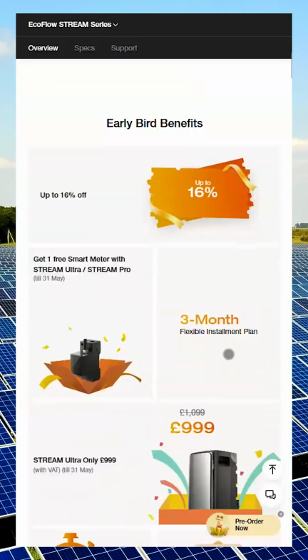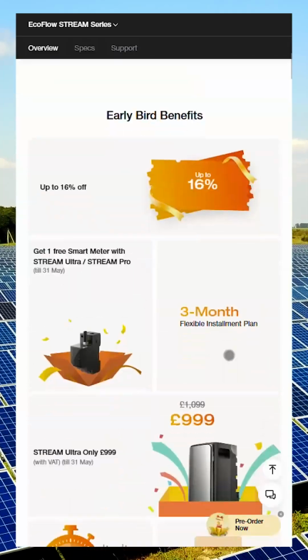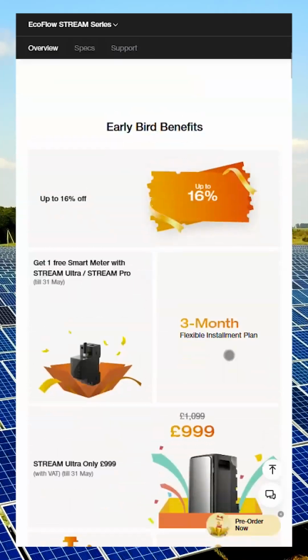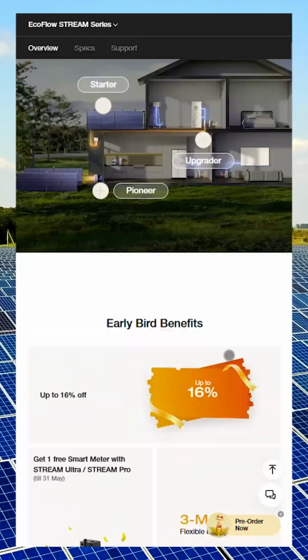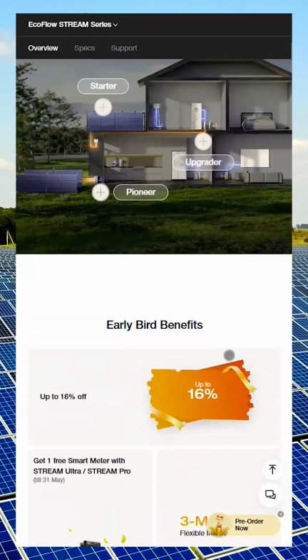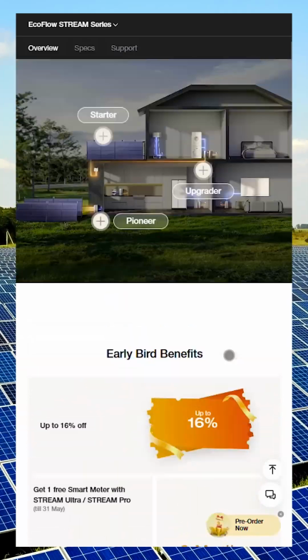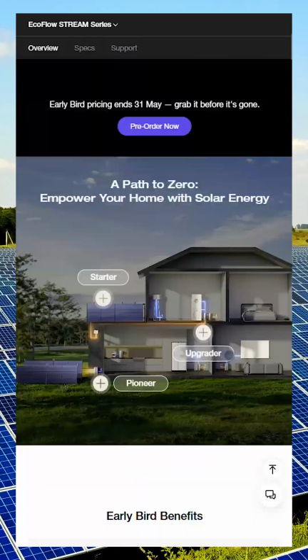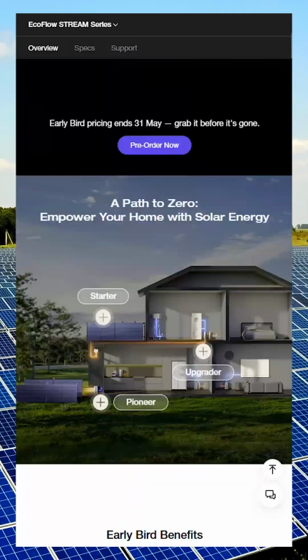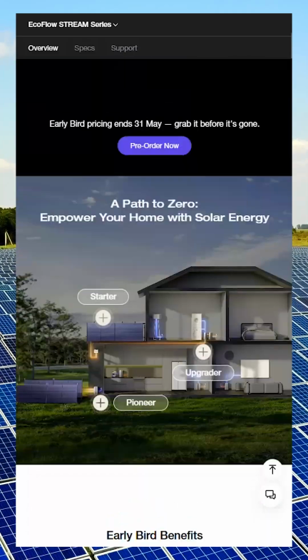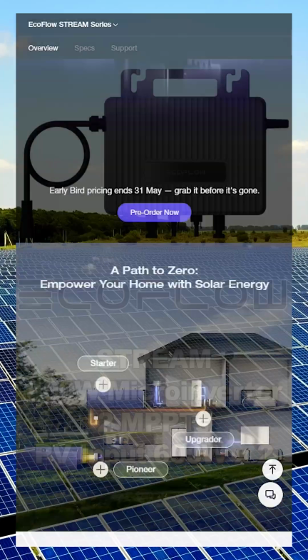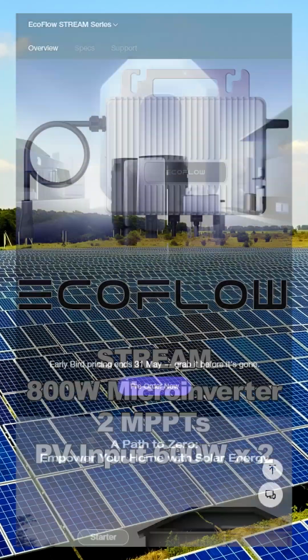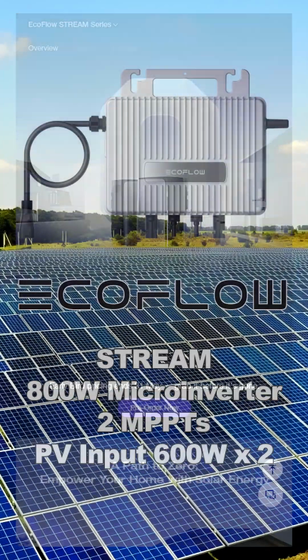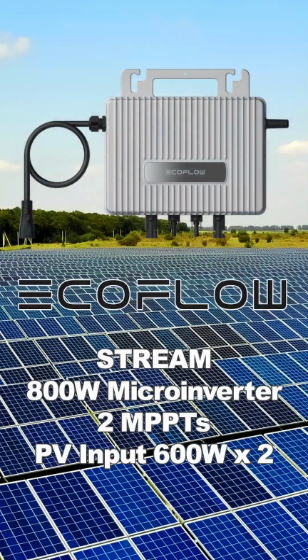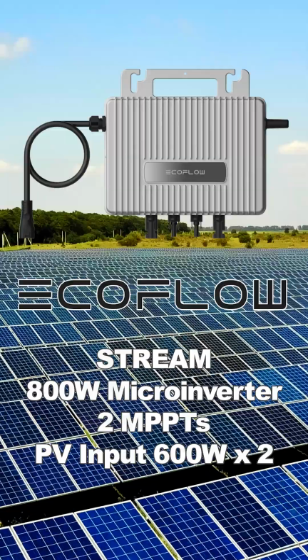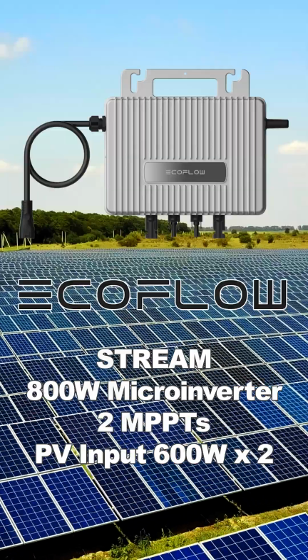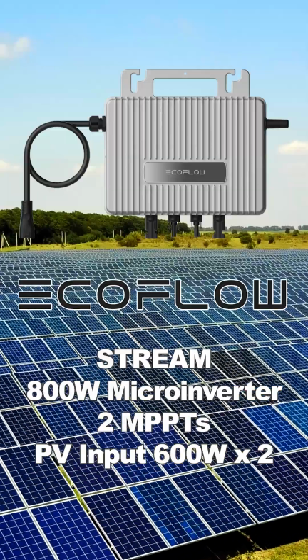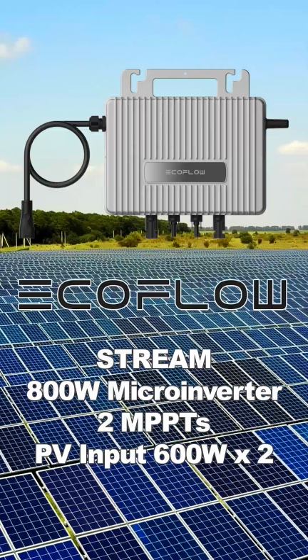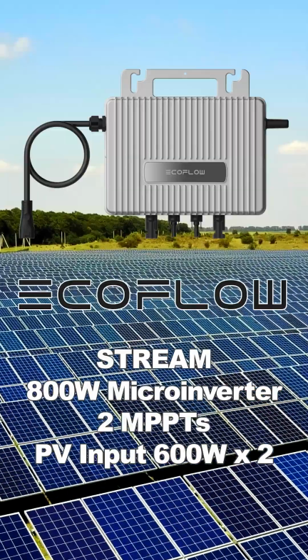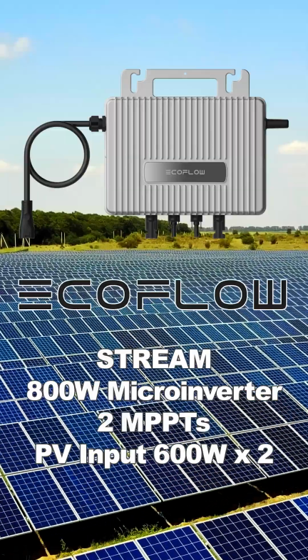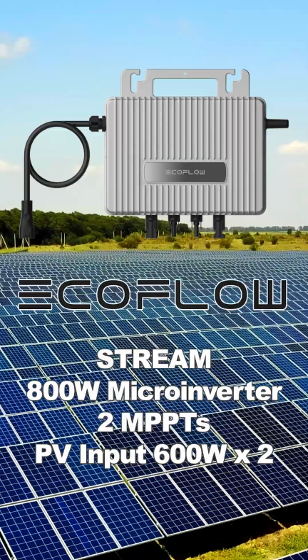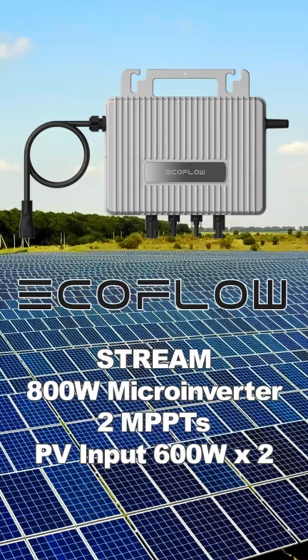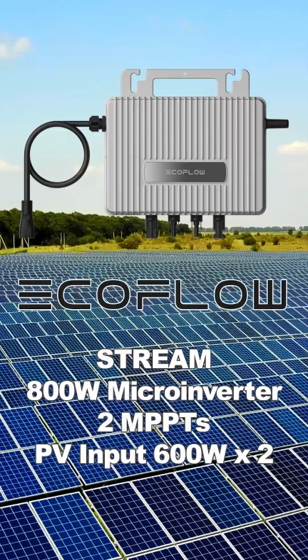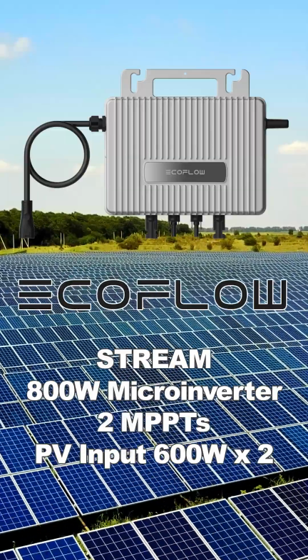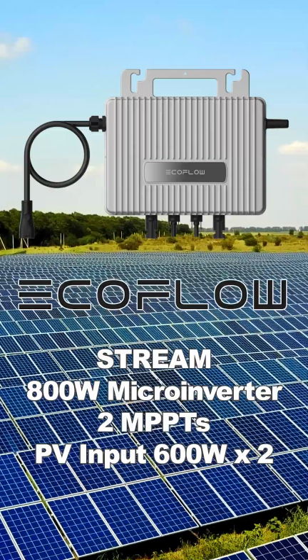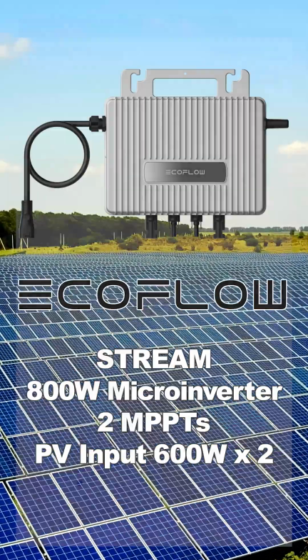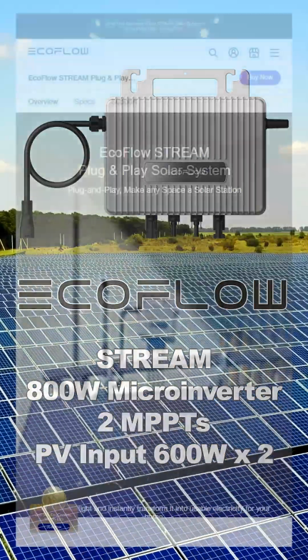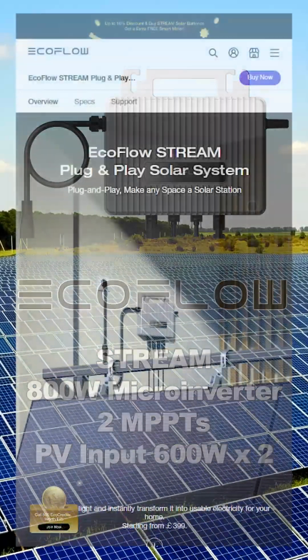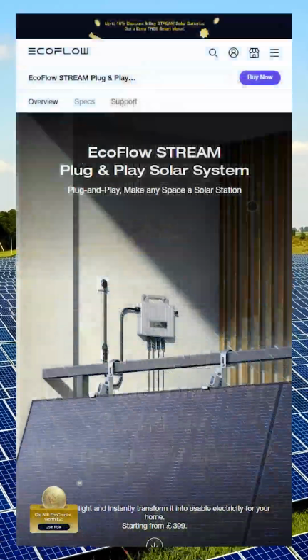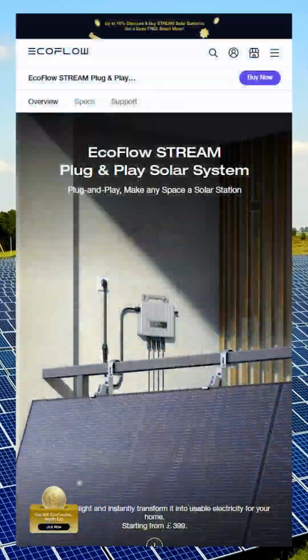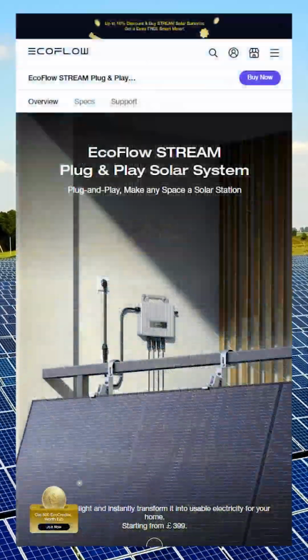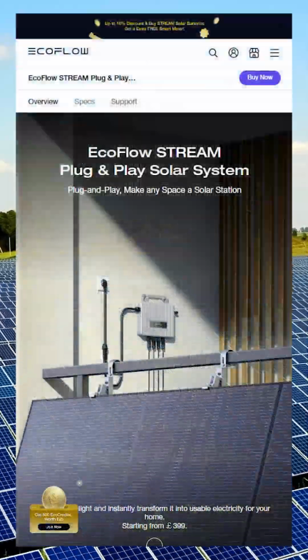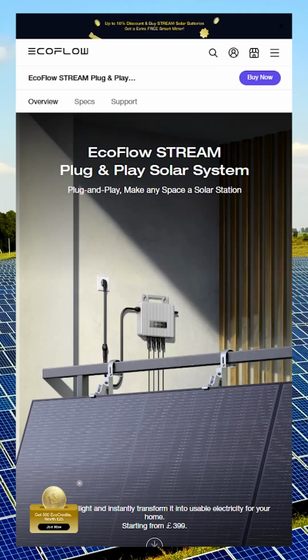The EcoFlow Stream lineup includes several components, starting with the Stream 800W Microinverter, which is the grid-tie device that feeds power directly into your home grid.